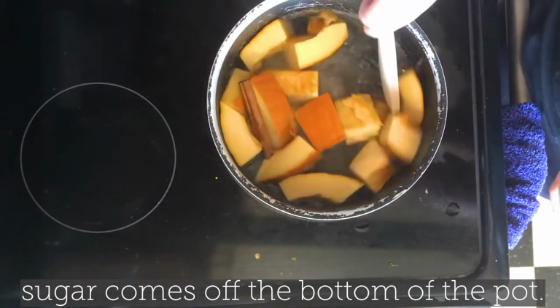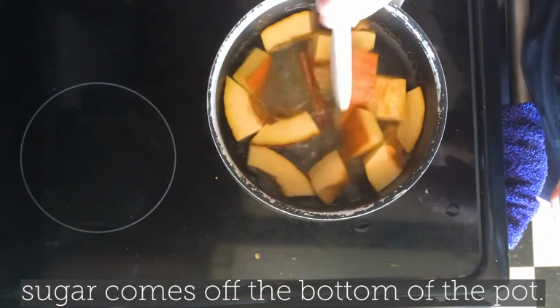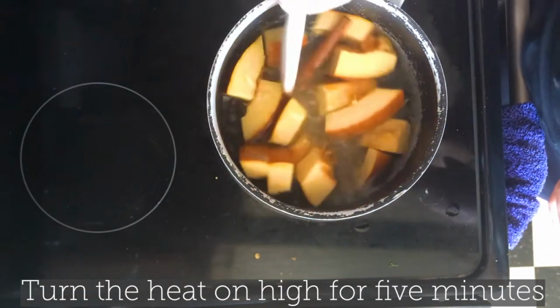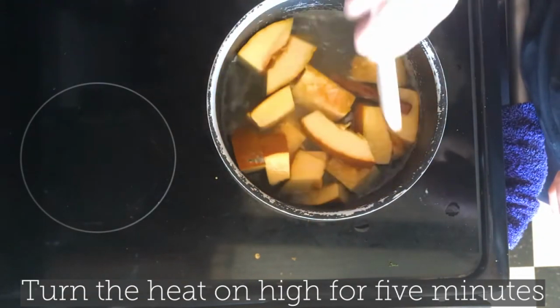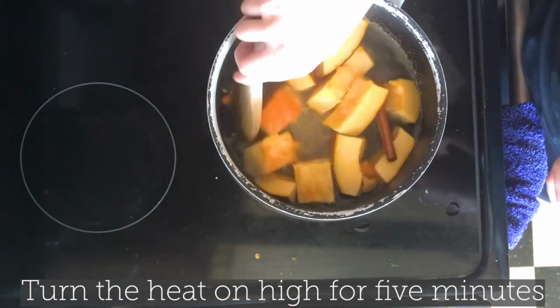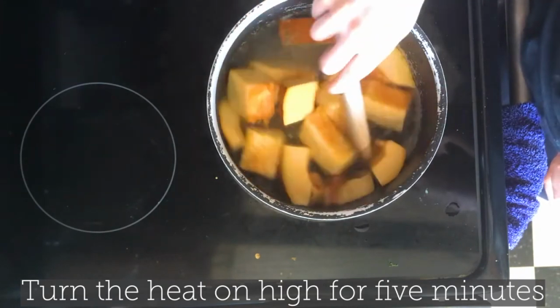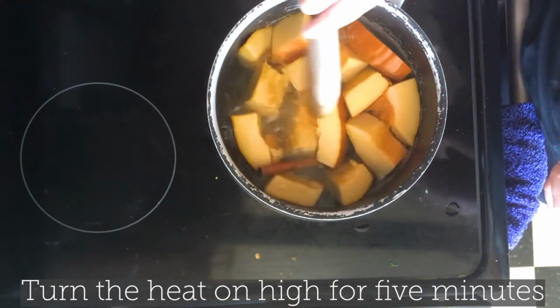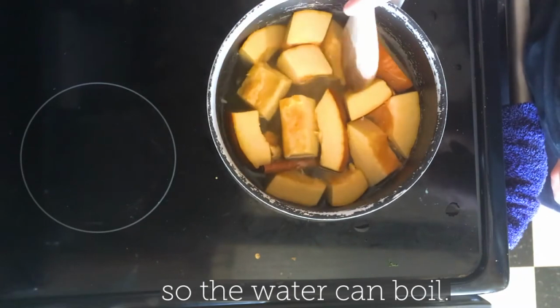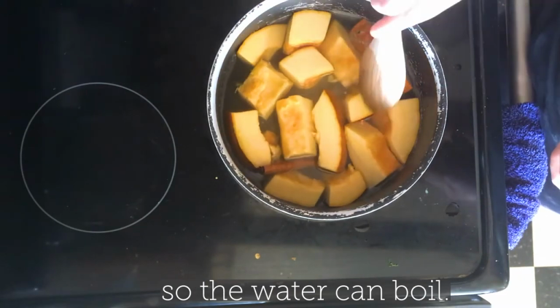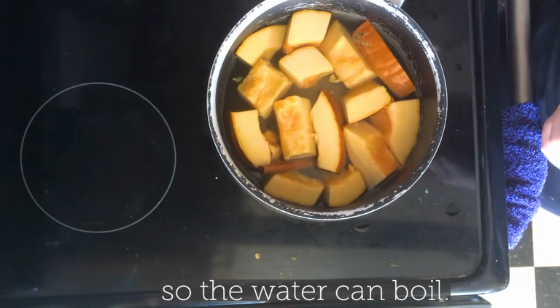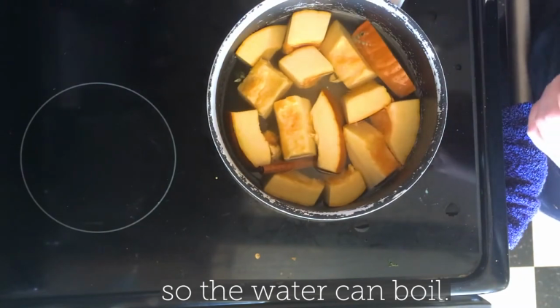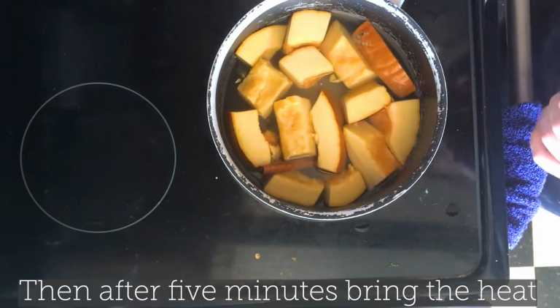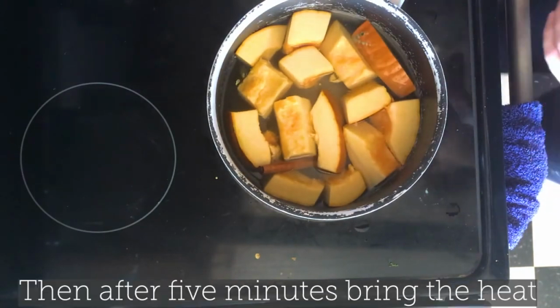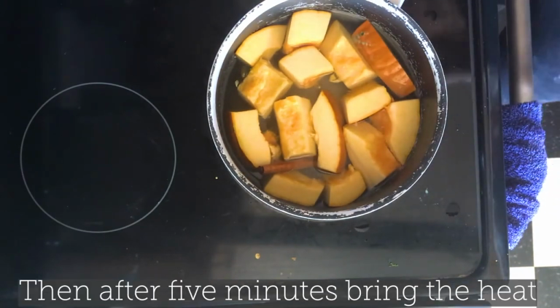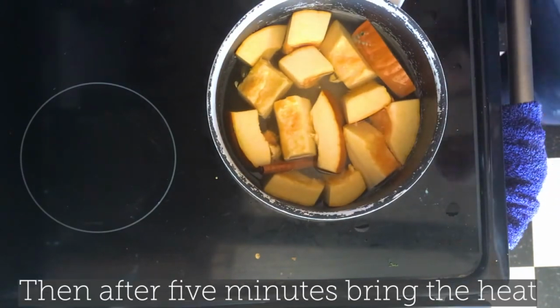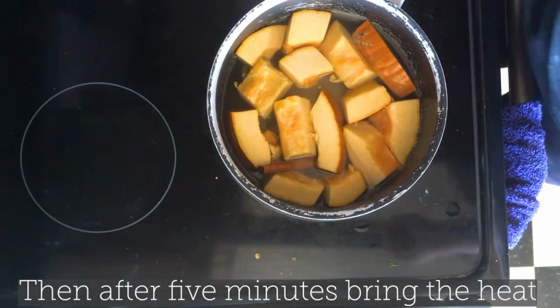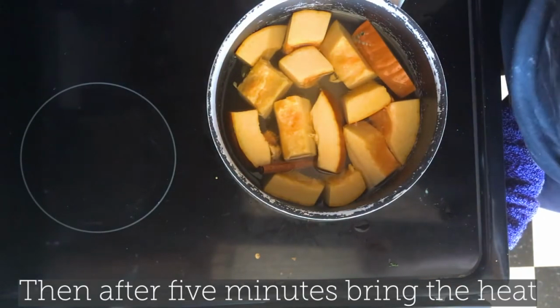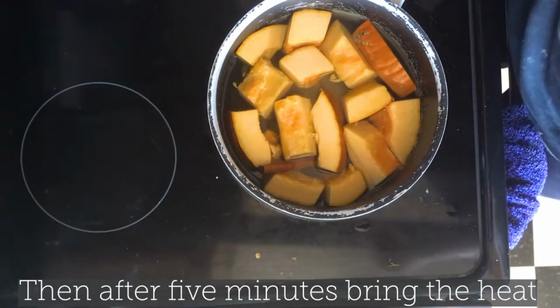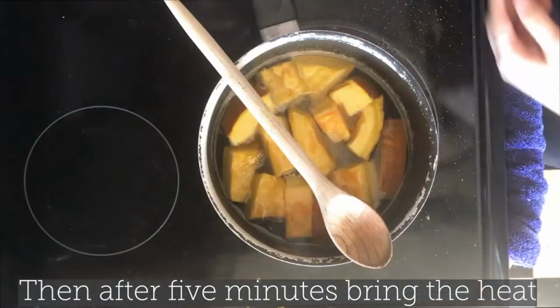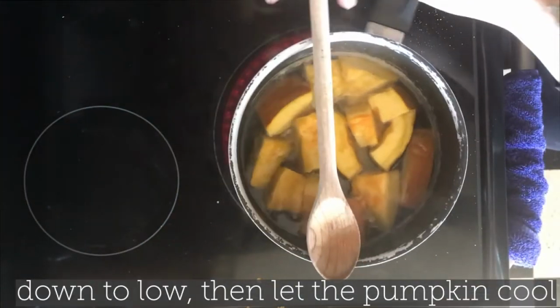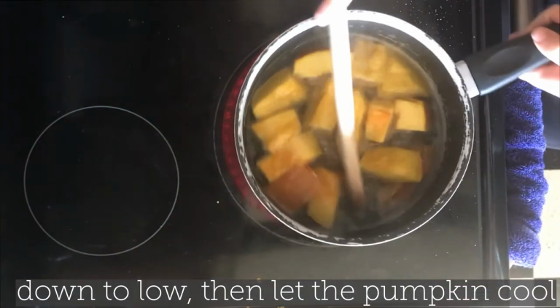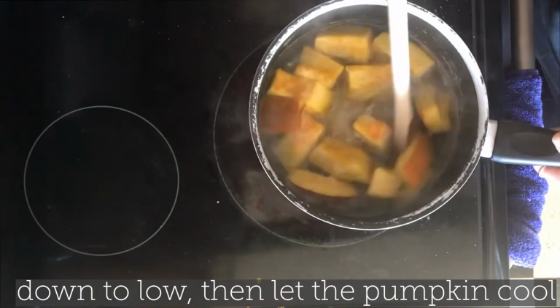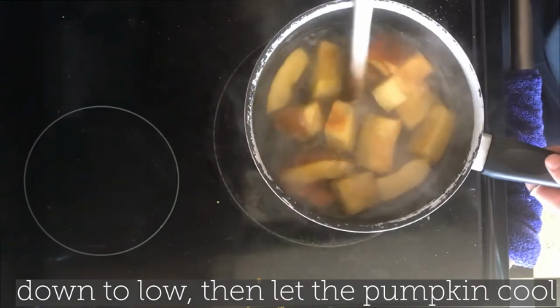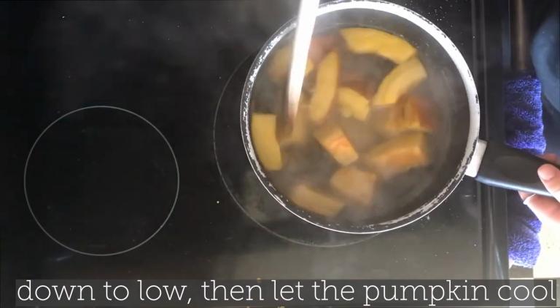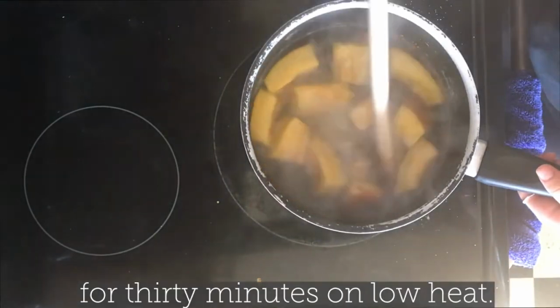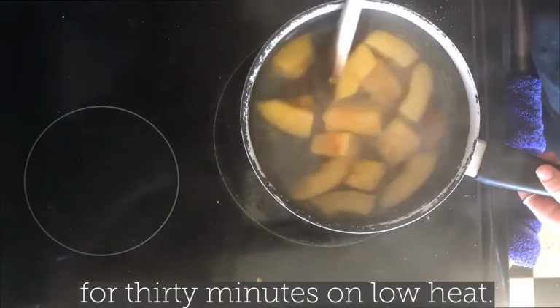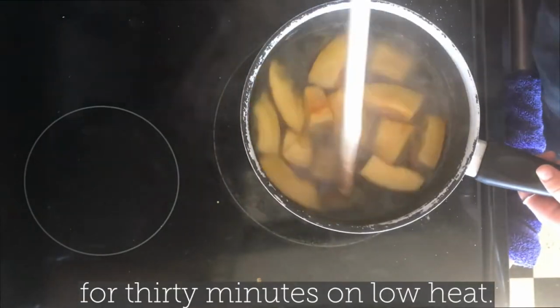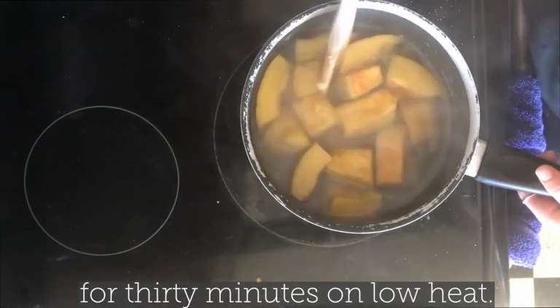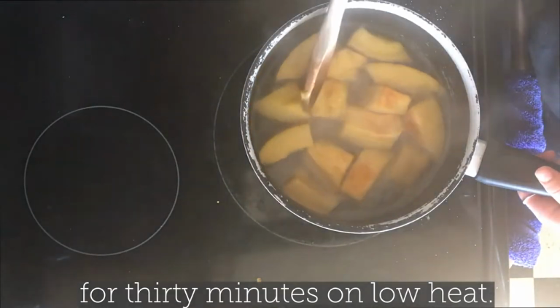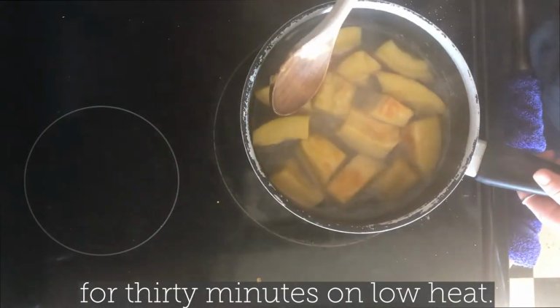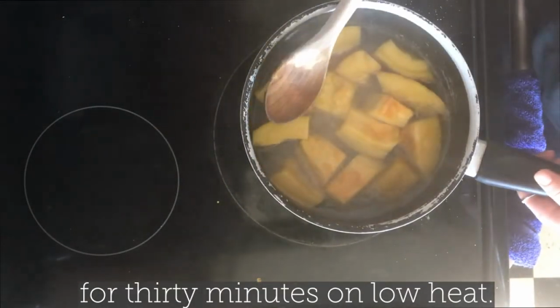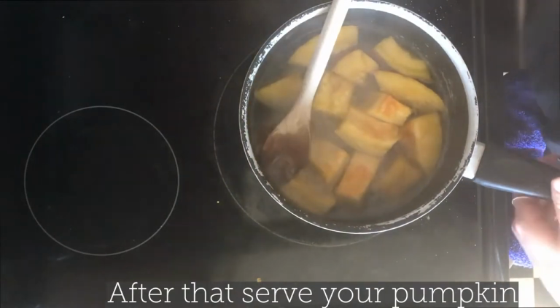Turn the heat on high for 5 minutes so the water can boil. Then after 5 minutes, bring the heat down to low and let the pumpkin cook for 30 minutes on low heat.